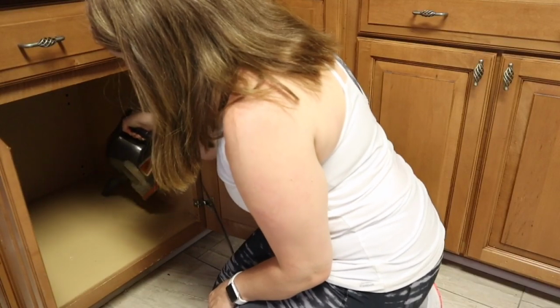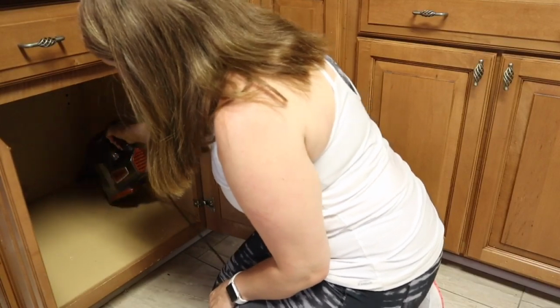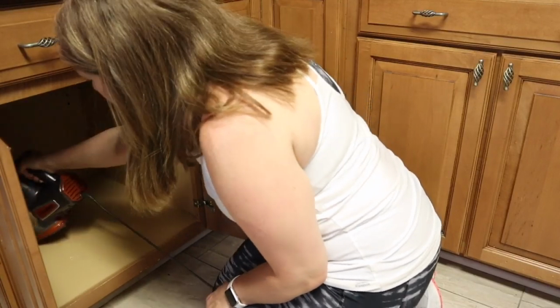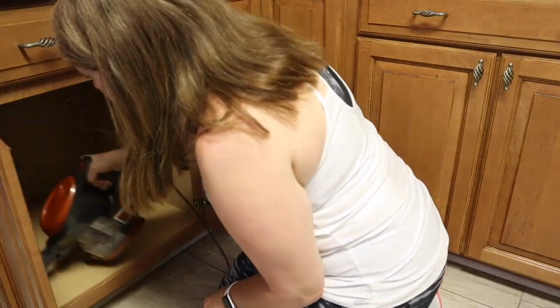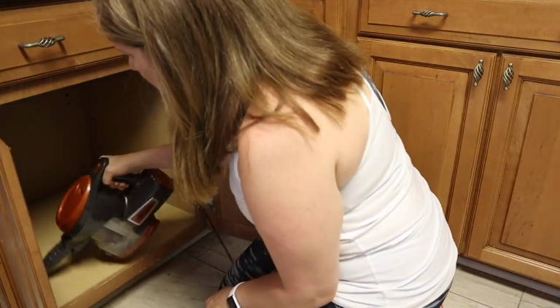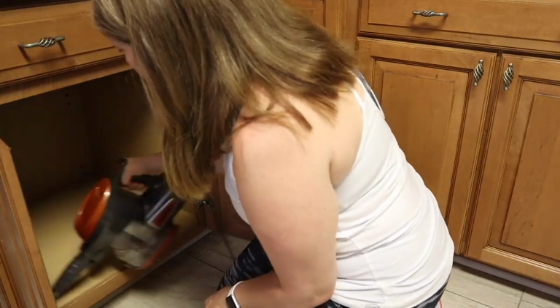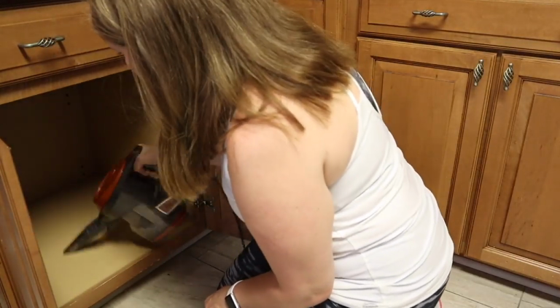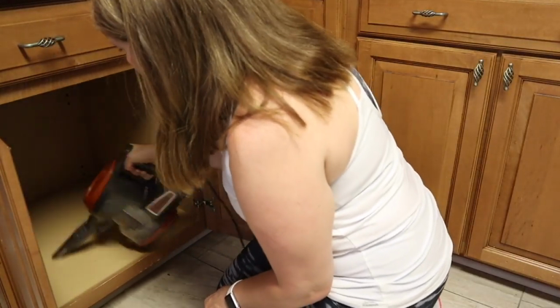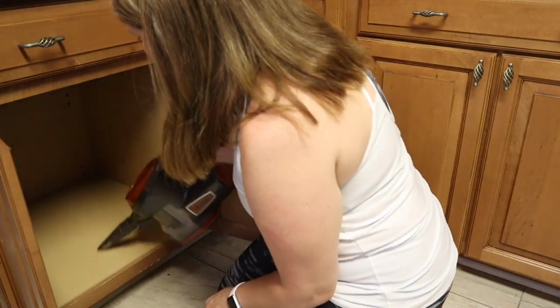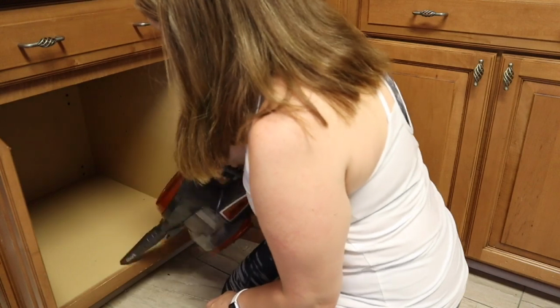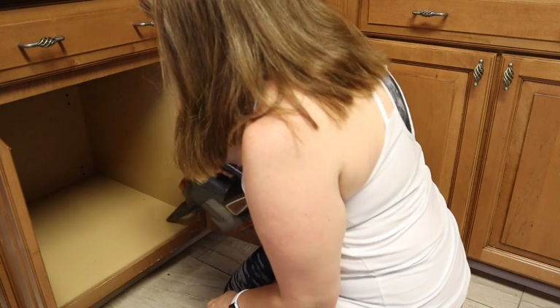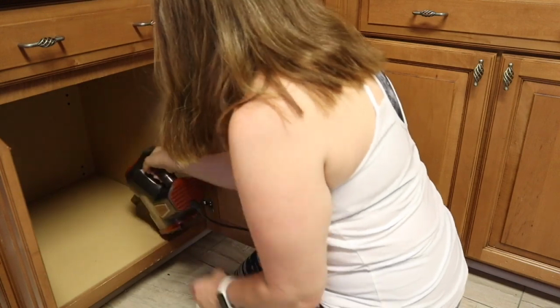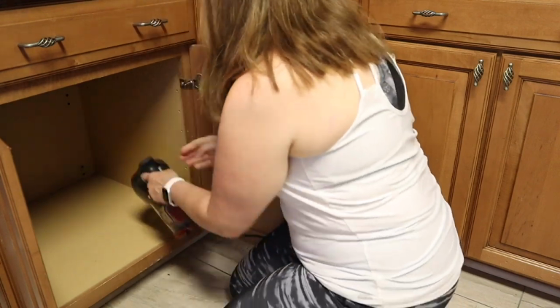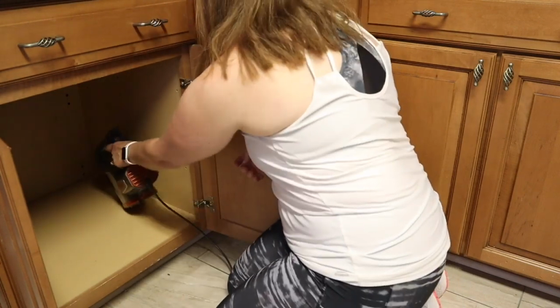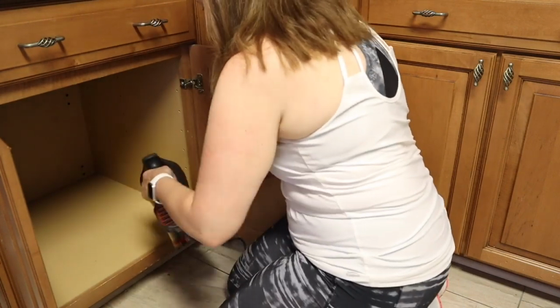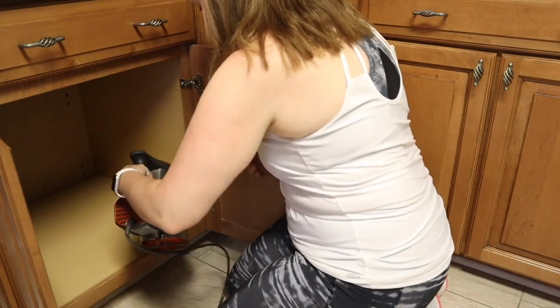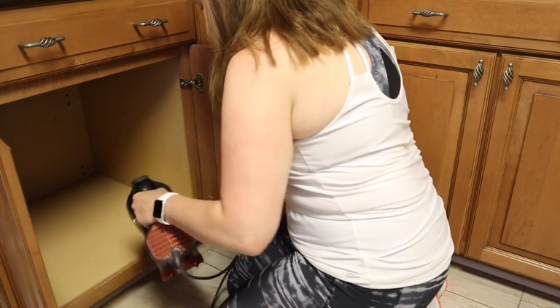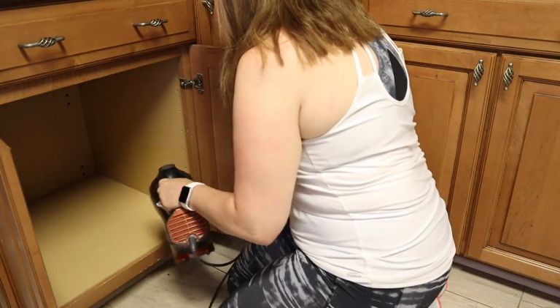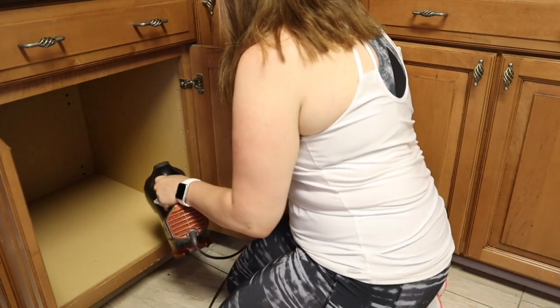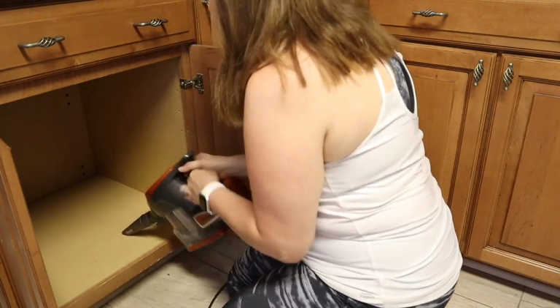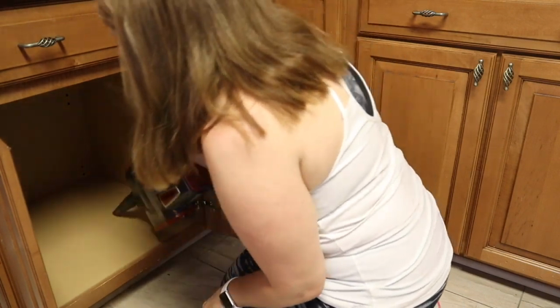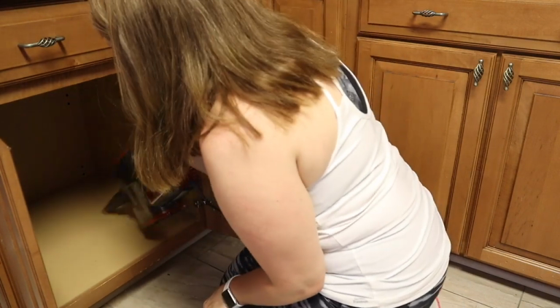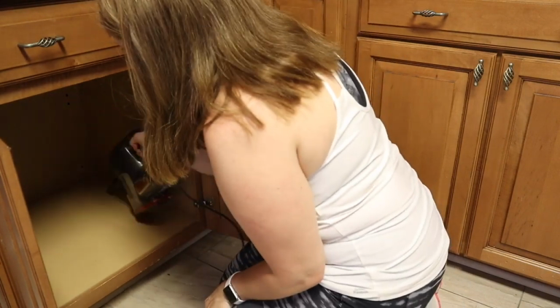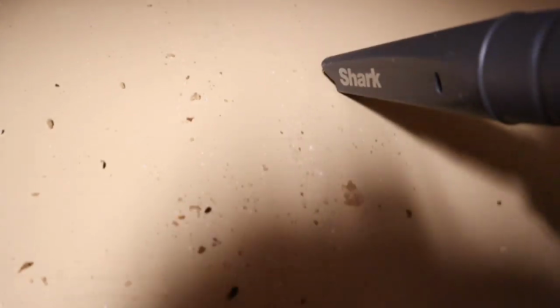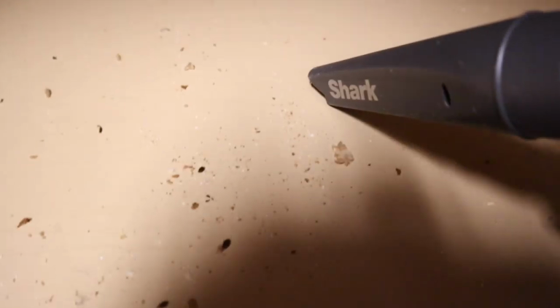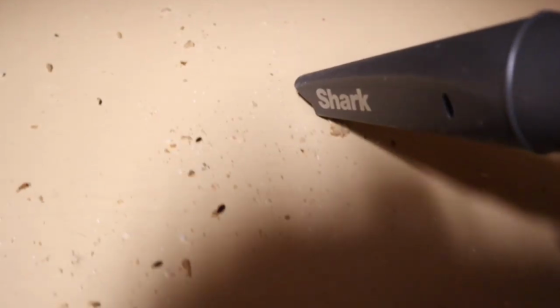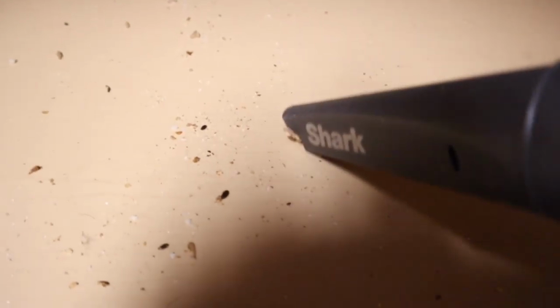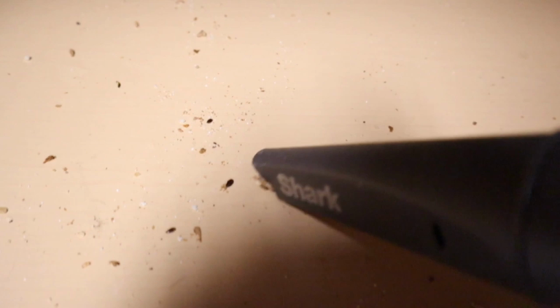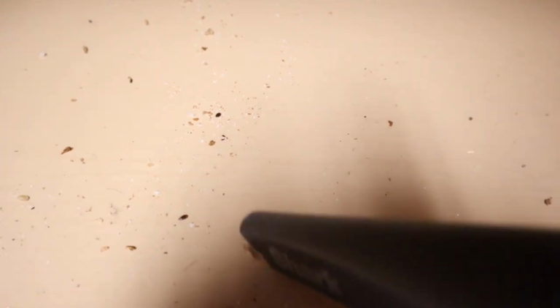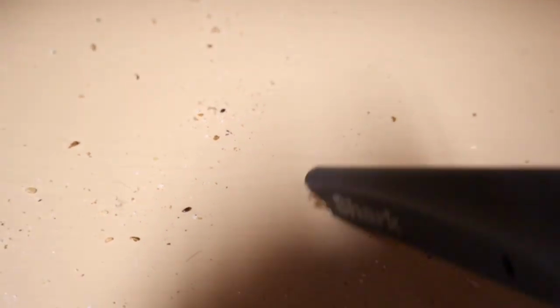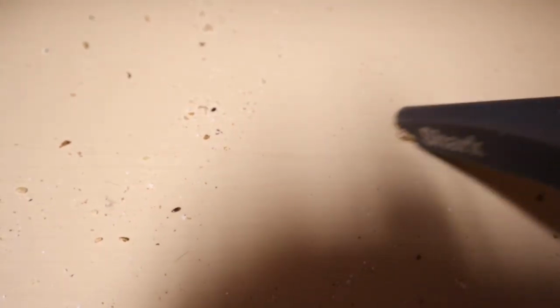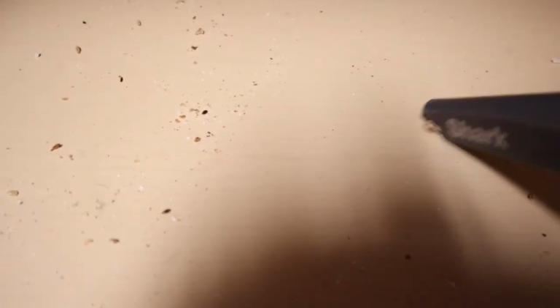This is the cabinet I'm going to move all the sticky rice equipment to, and I'm just giving it a vacuum because the toaster was in here and it just made a lot of crumbs.